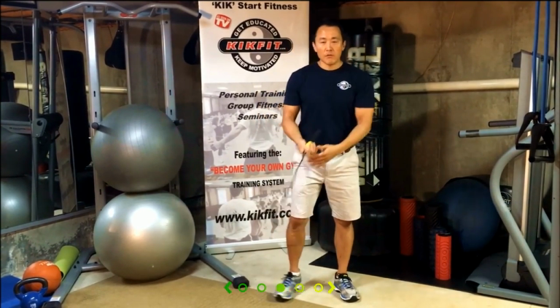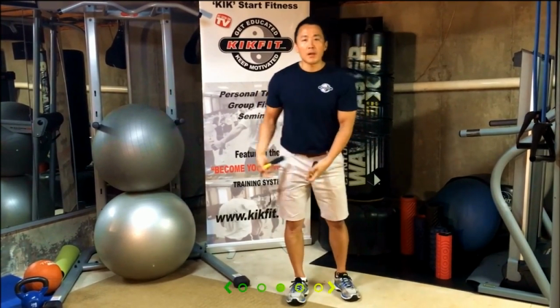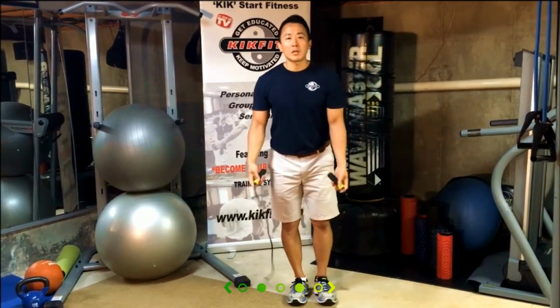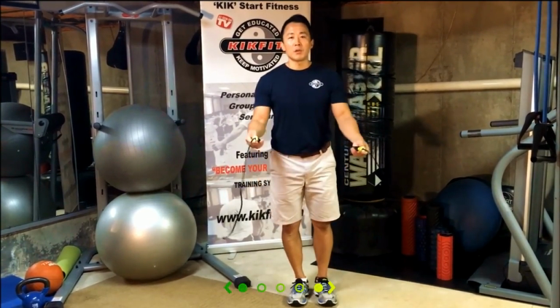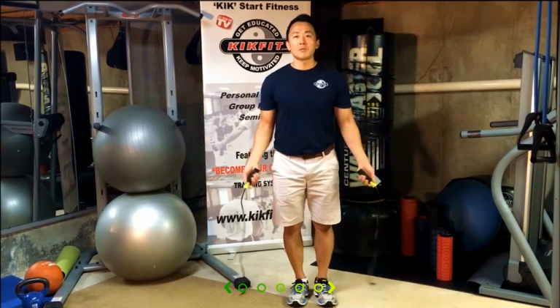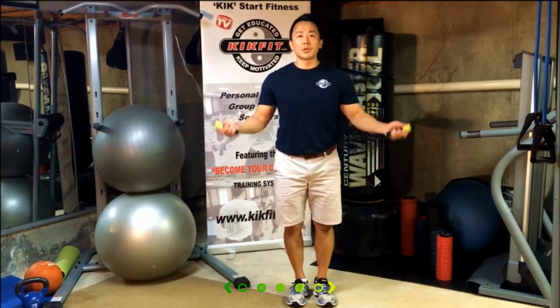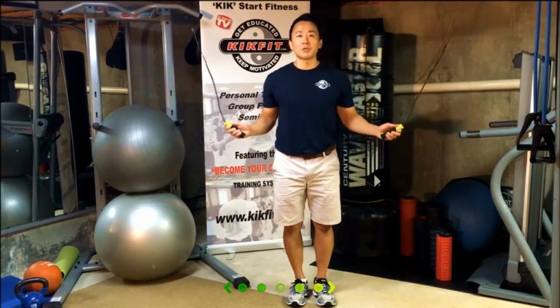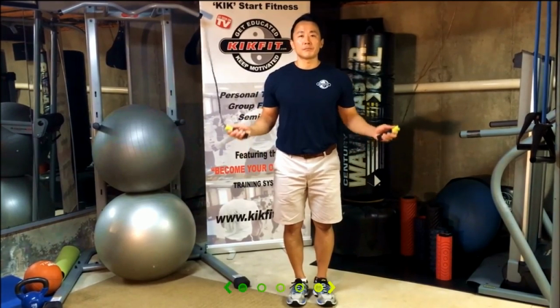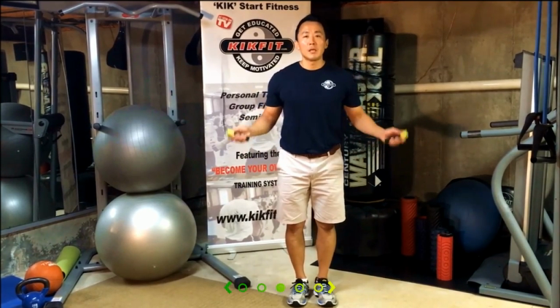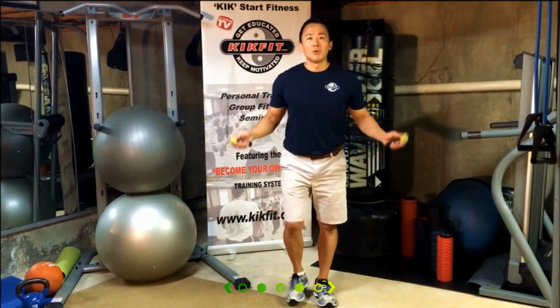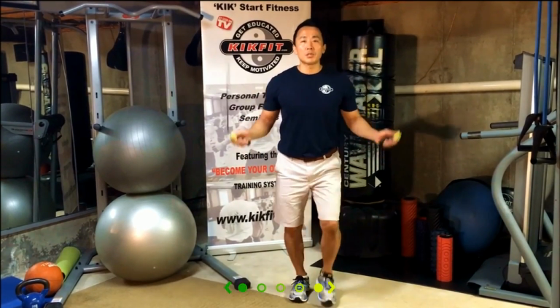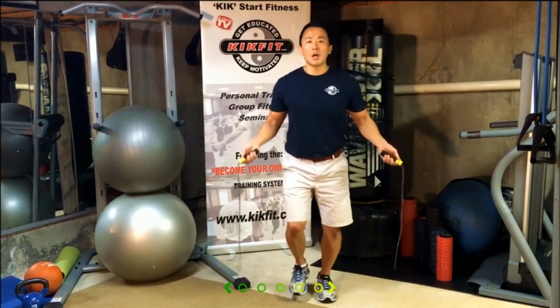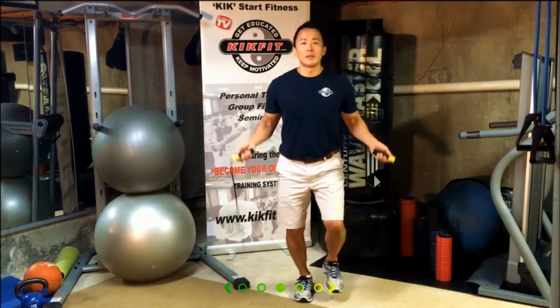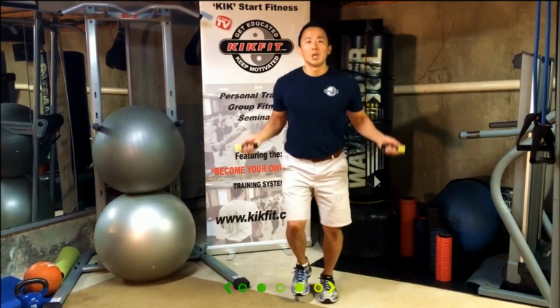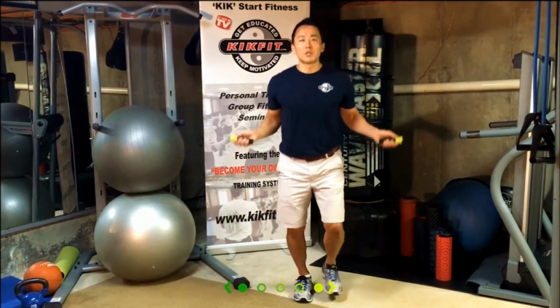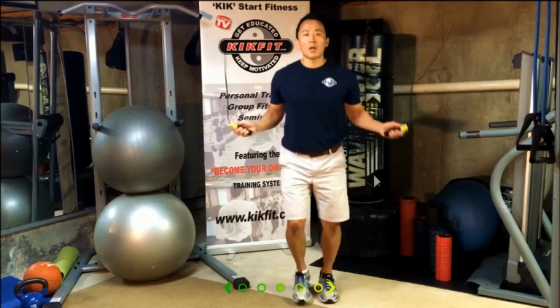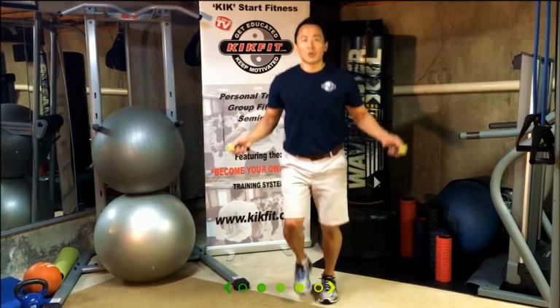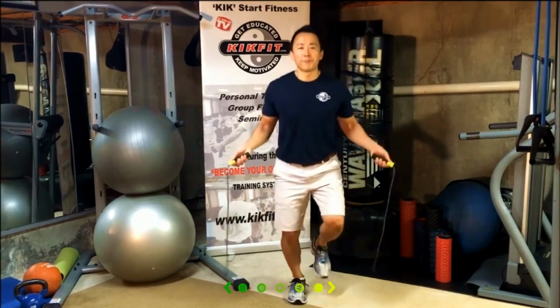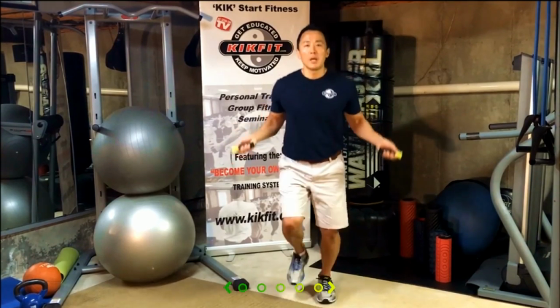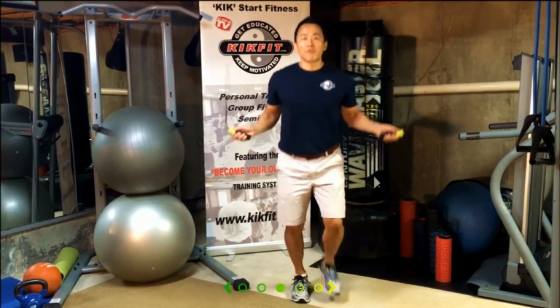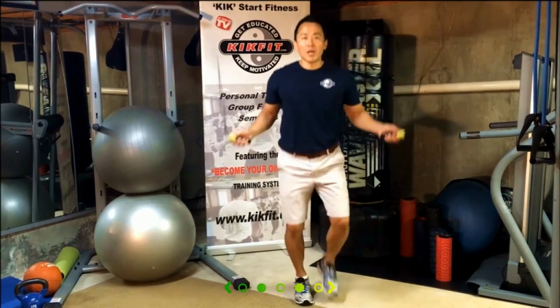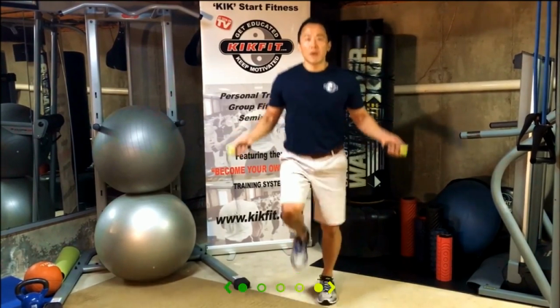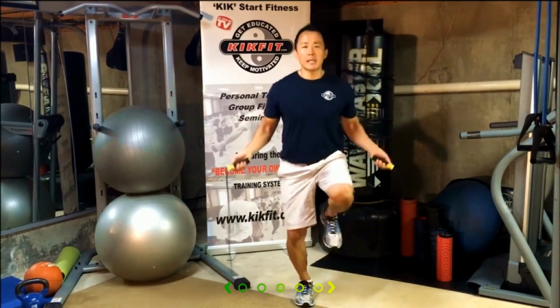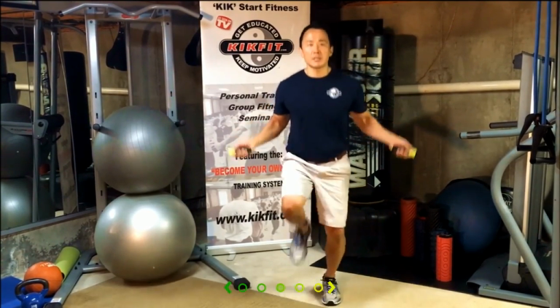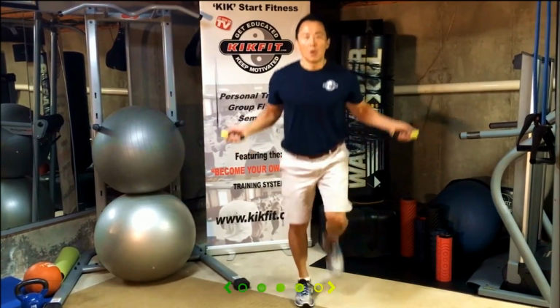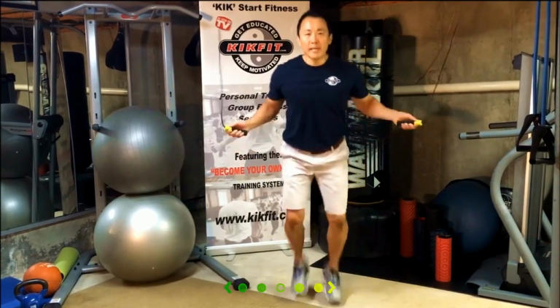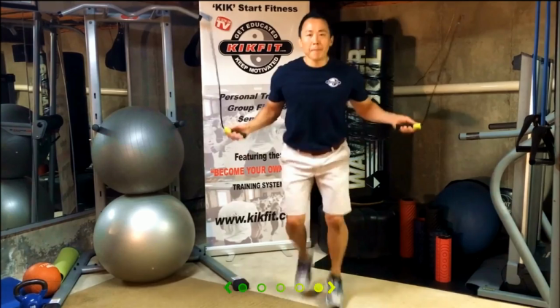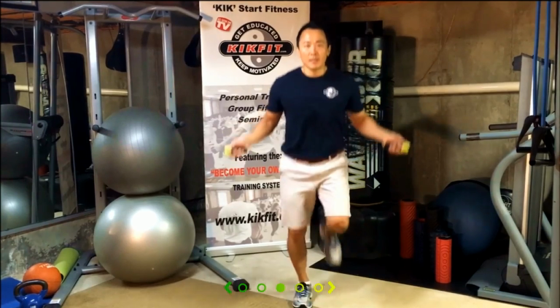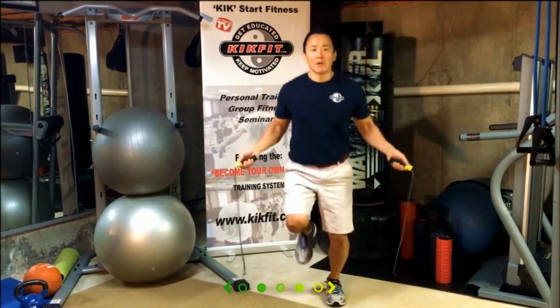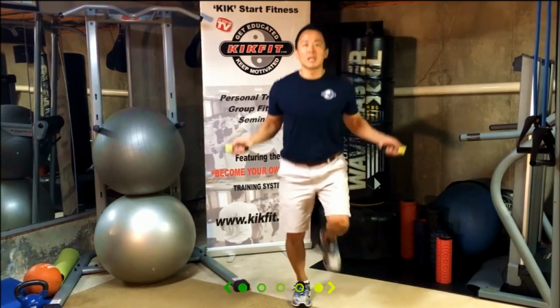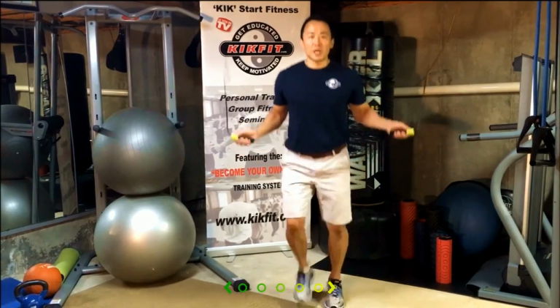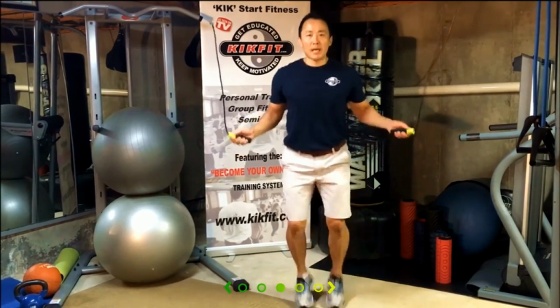From there, start moving your arms into a circular motion. Go into a slow jog, and from the jog go into a run. From the run, you can do high knee ups or heel kickbacks to intensify your workout.